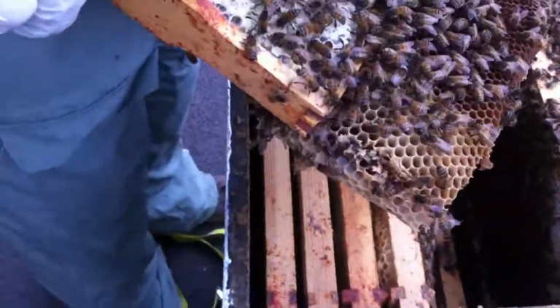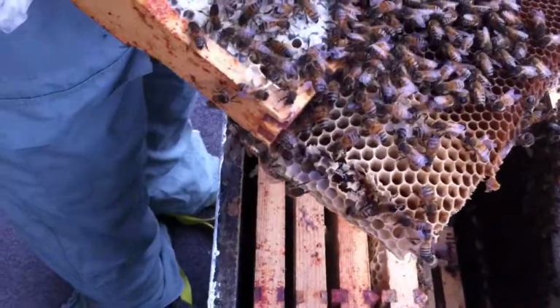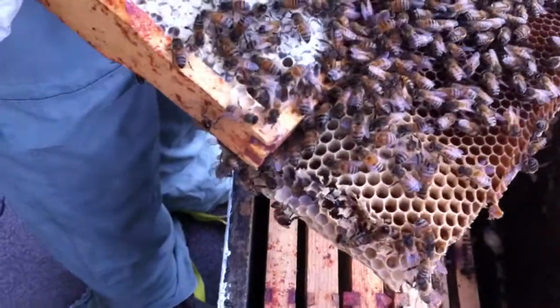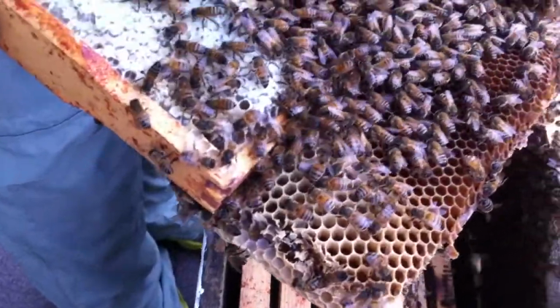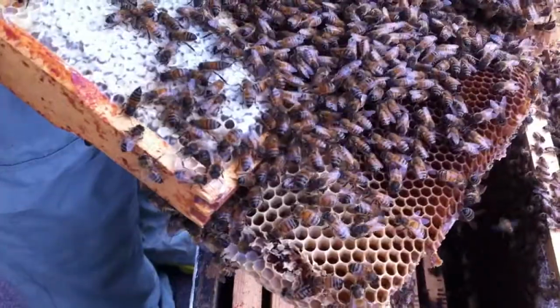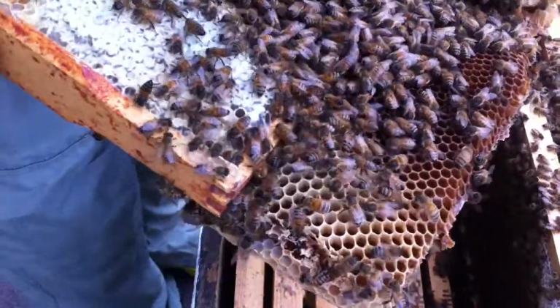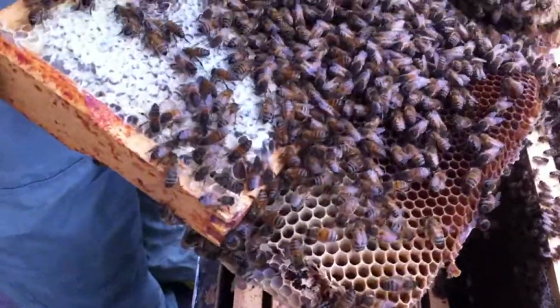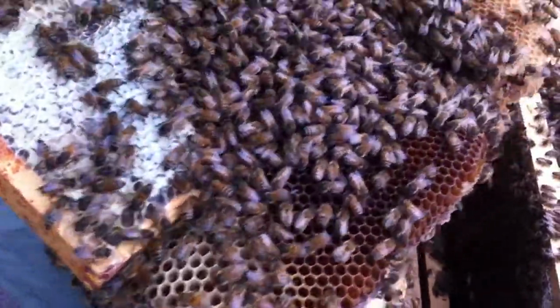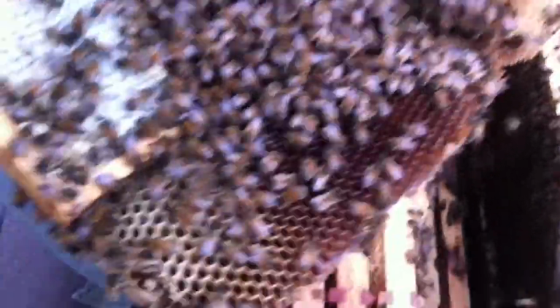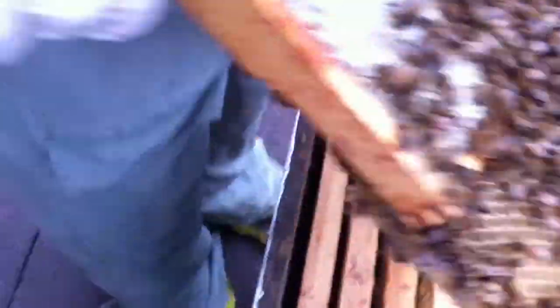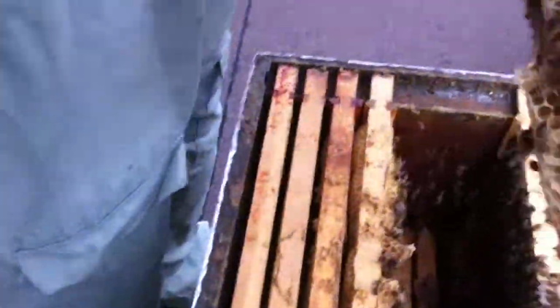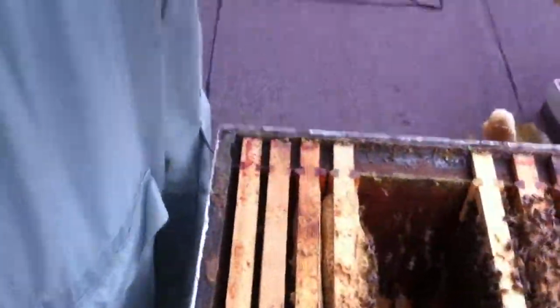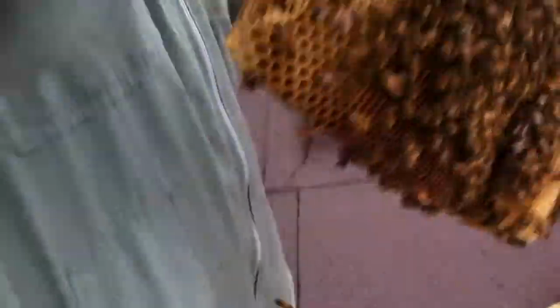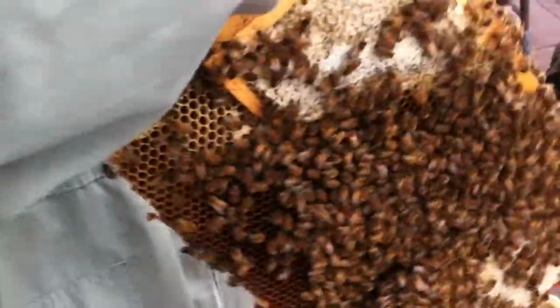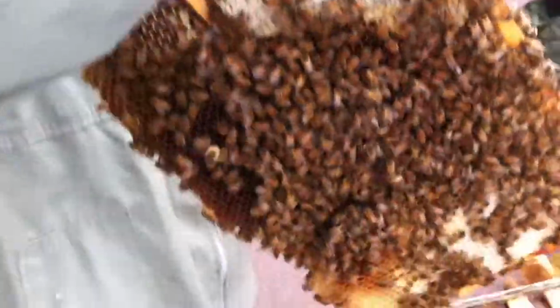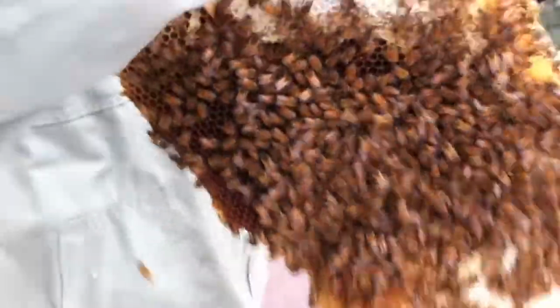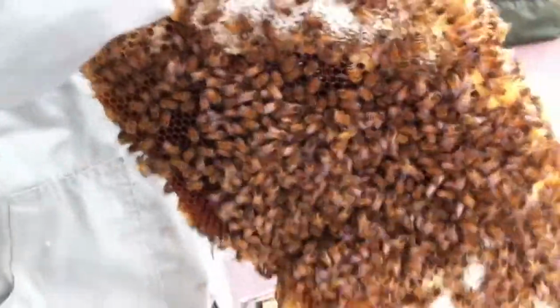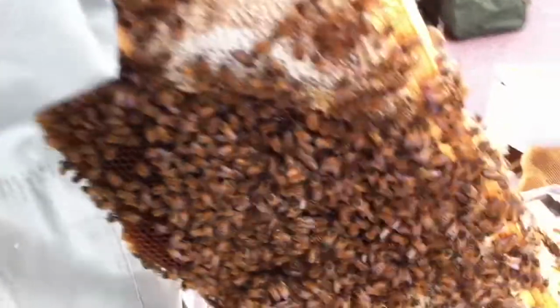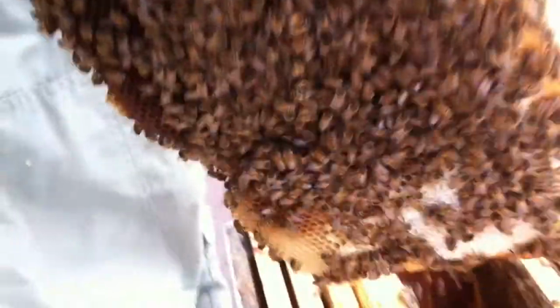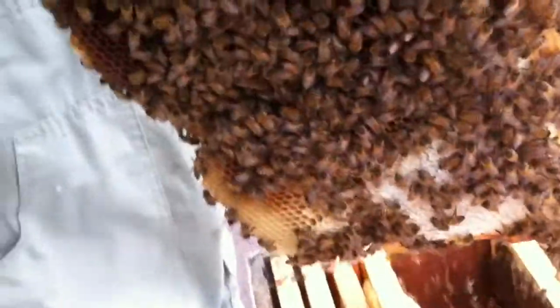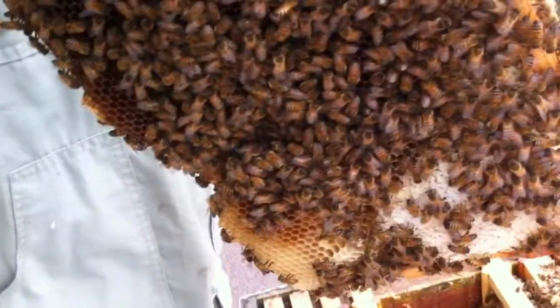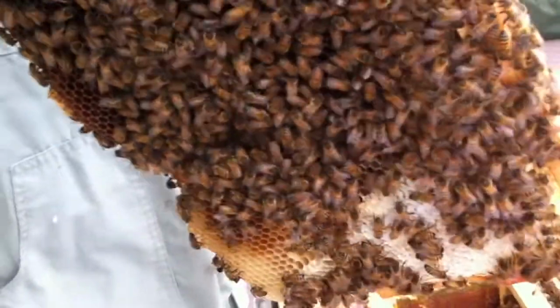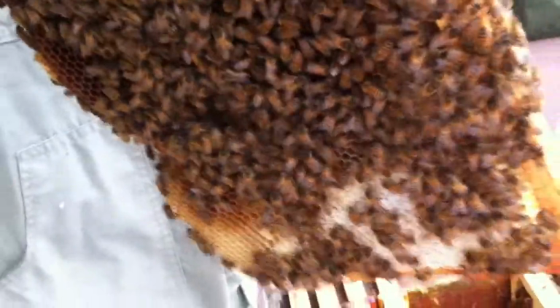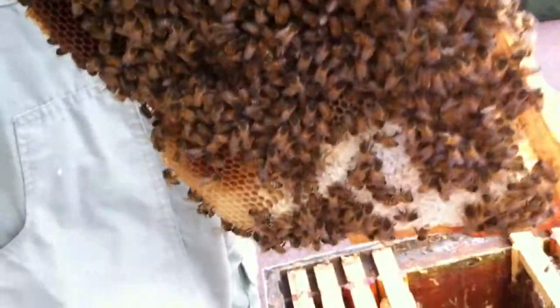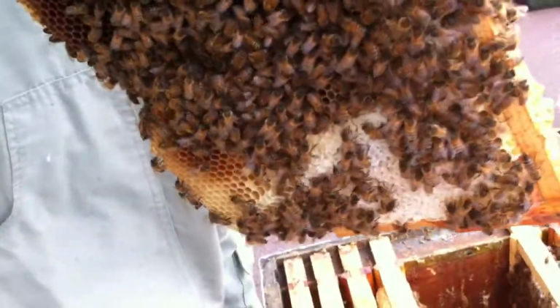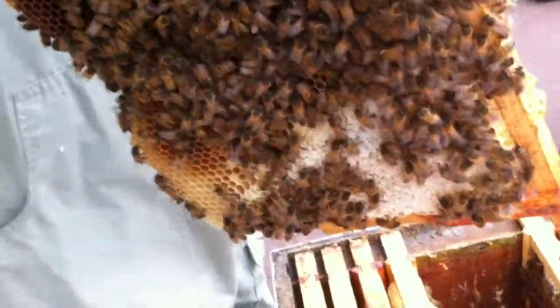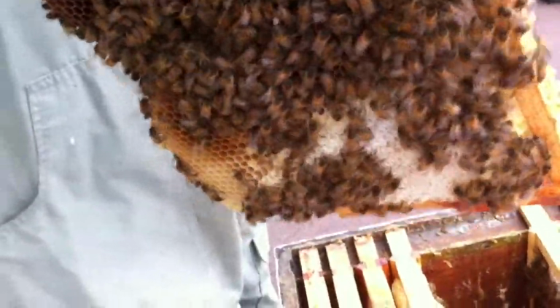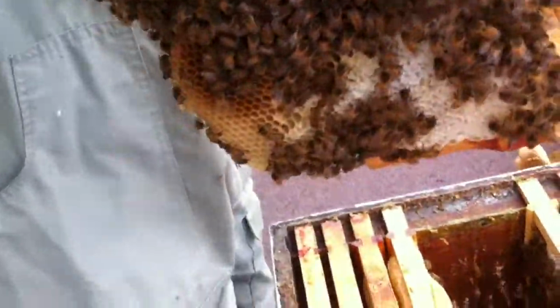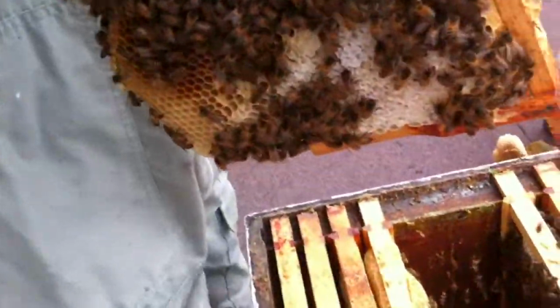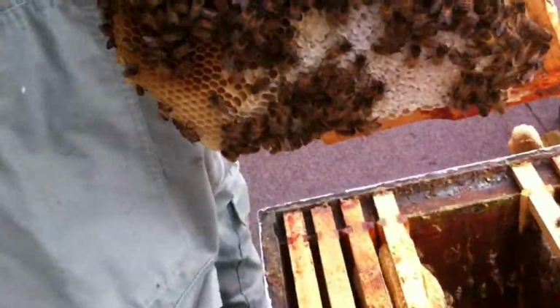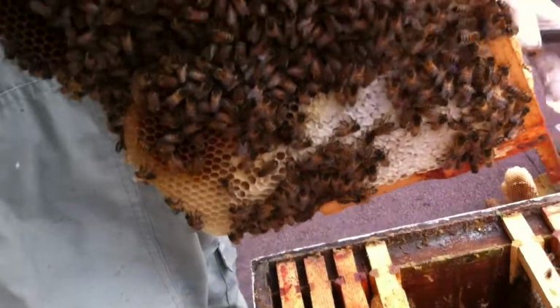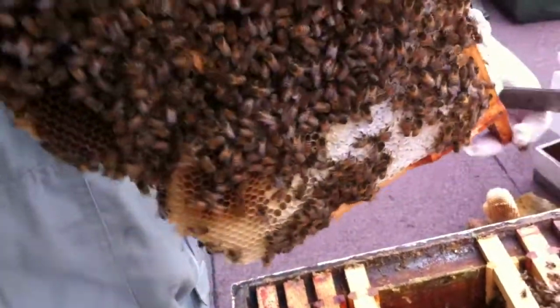Was this the one which came in... This was the hive rather than the swarm, was it? No, this was the swarm one. It is stronger than when it arrived, isn't it? That's really brilliant, I'm really pleased to see that.